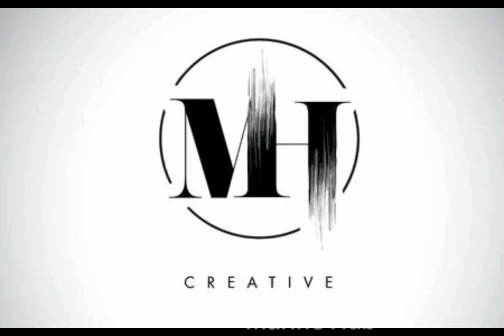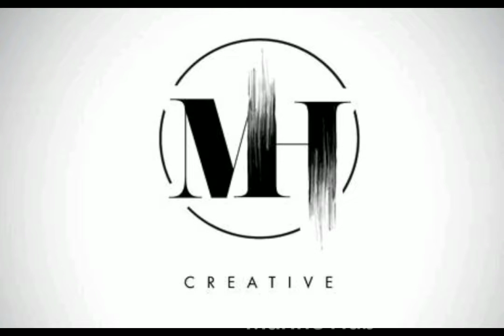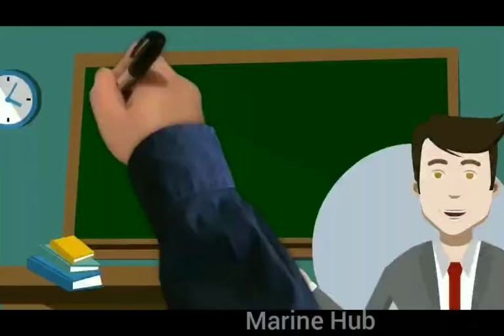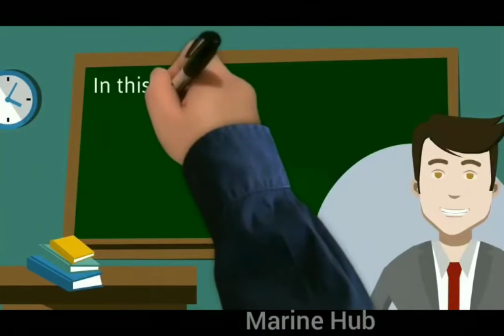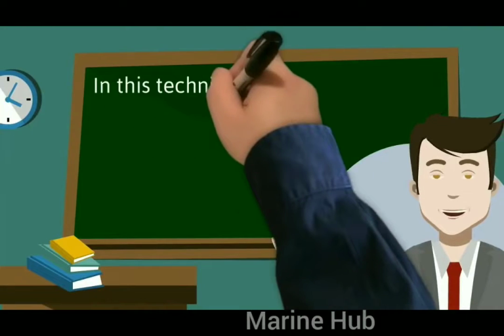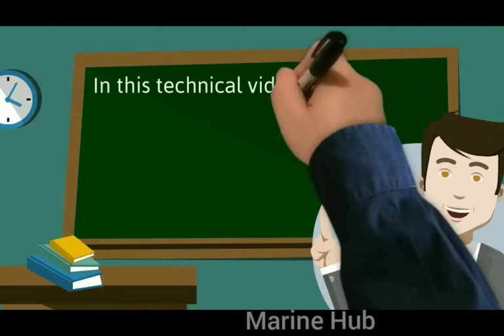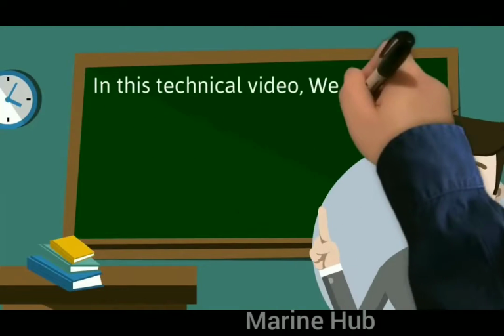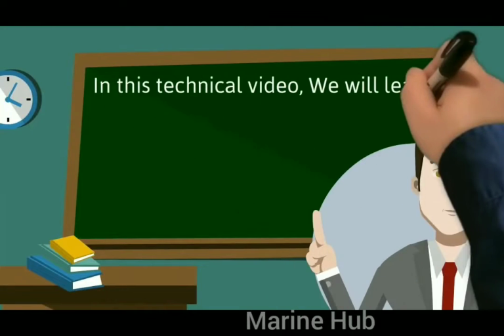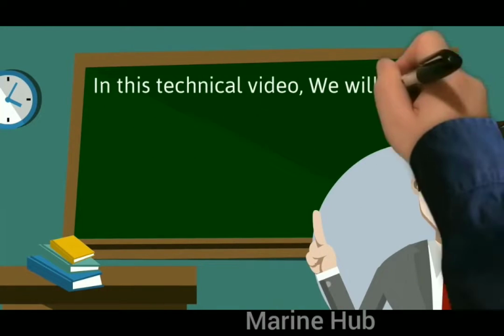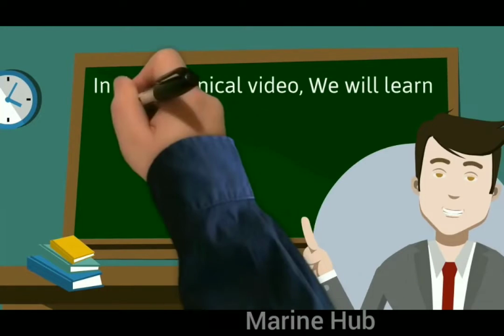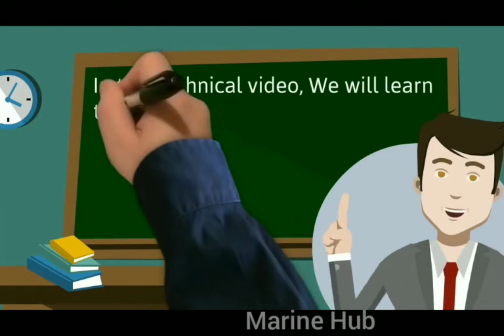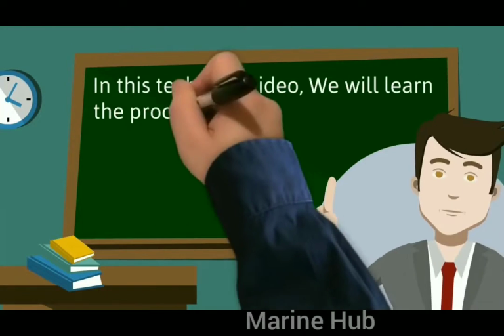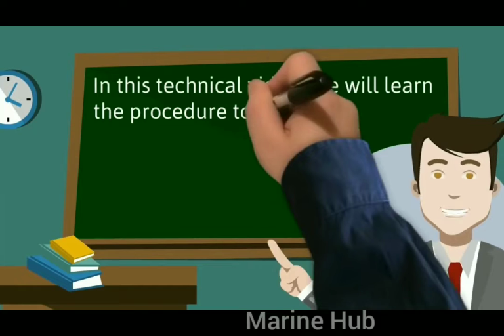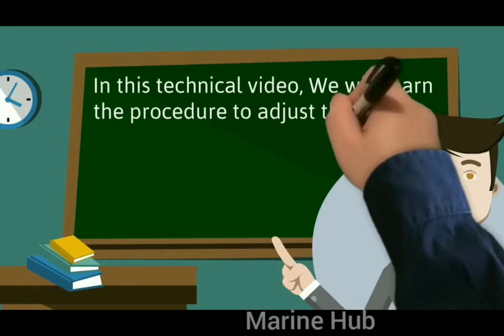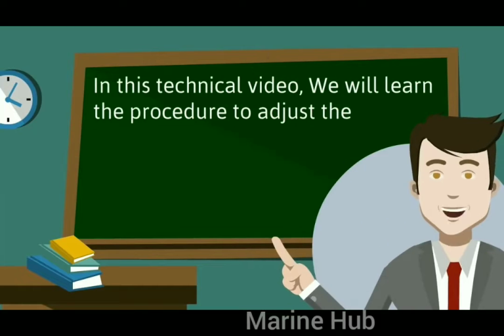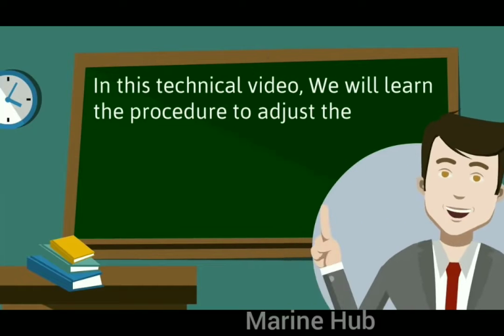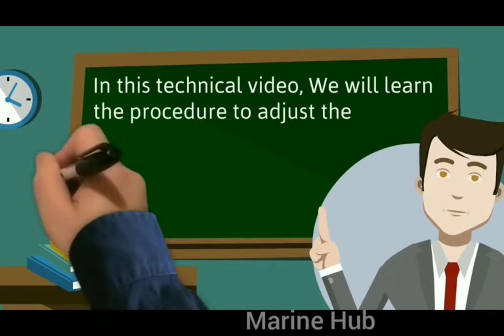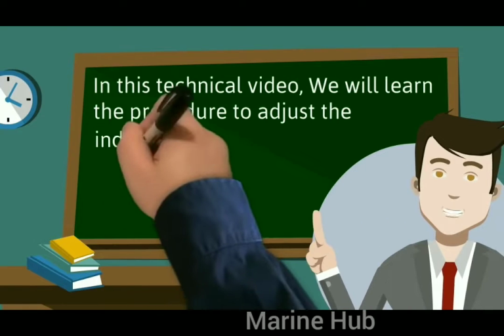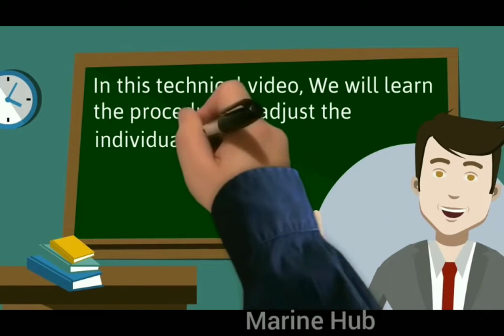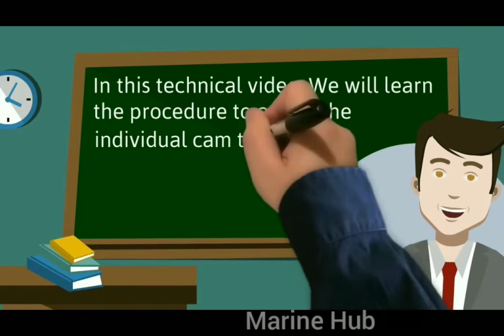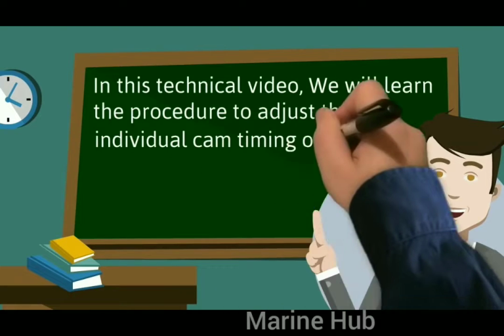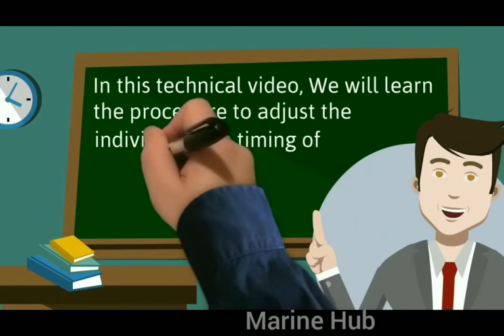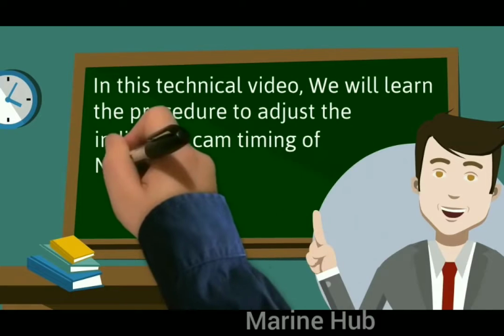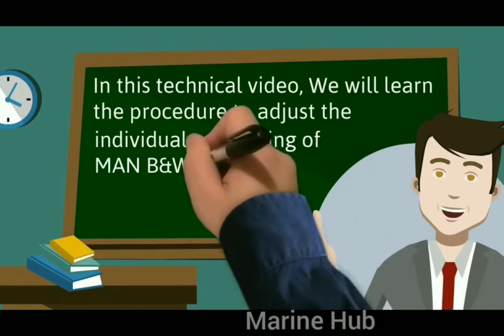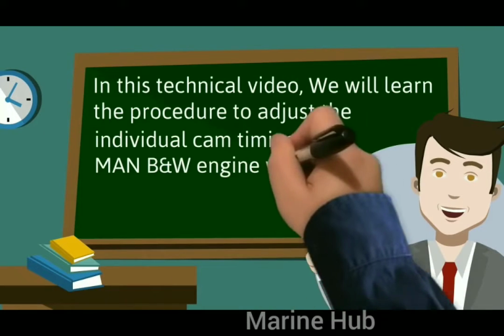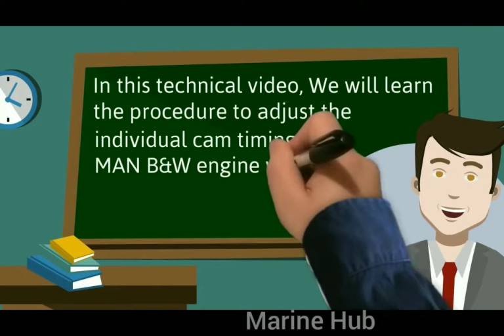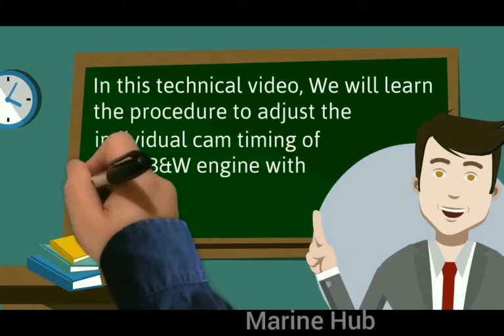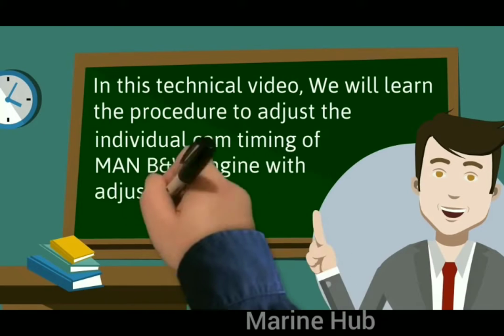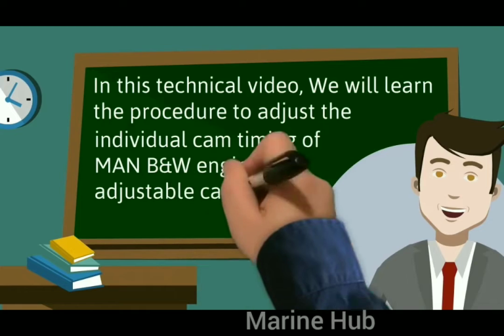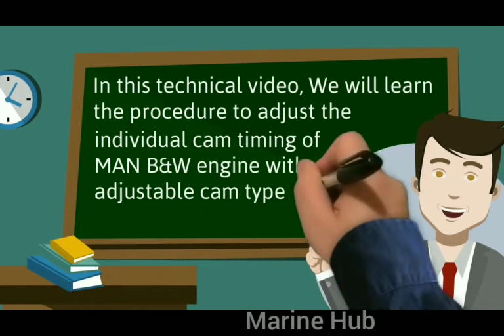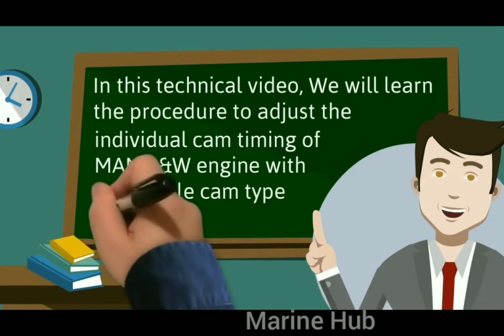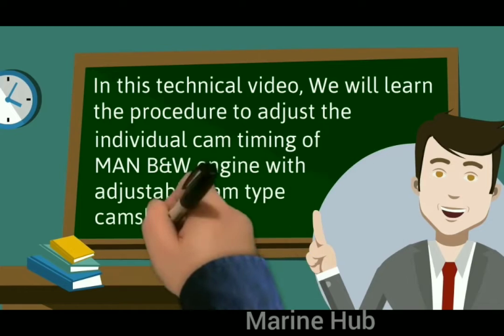Welcome to my channel. In this technical video, we will learn the procedure to adjust the individual cam timing of a MAN B&W engine with adjustable cam type crankshaft.